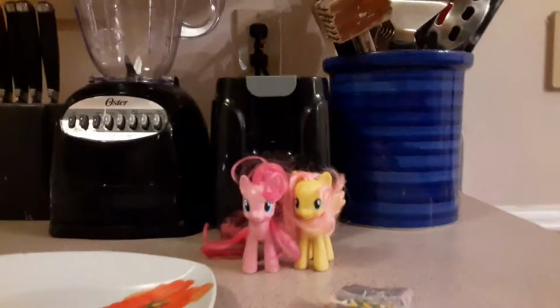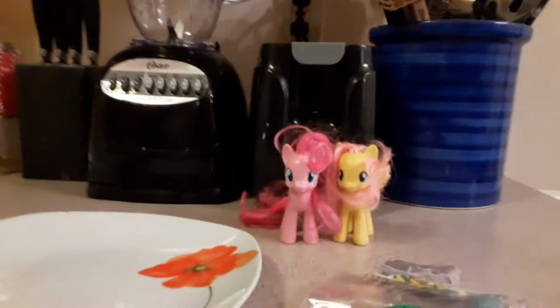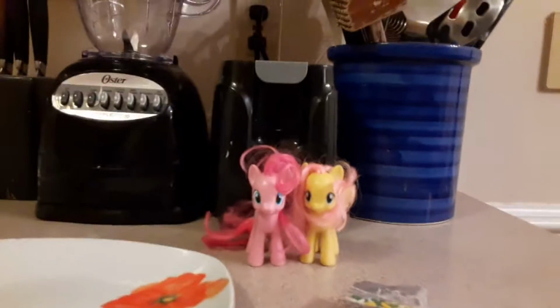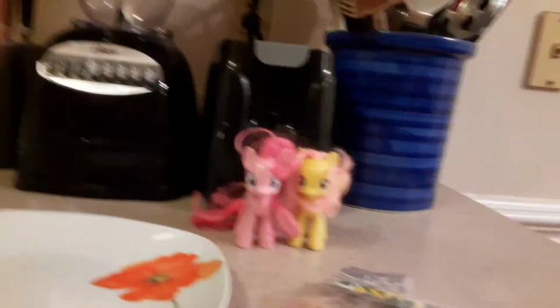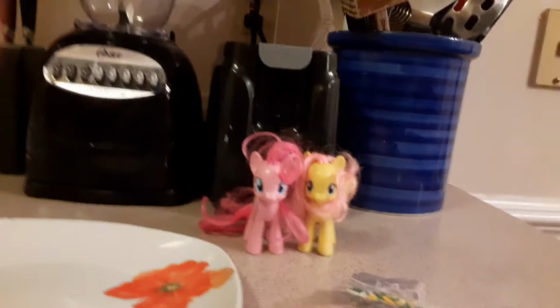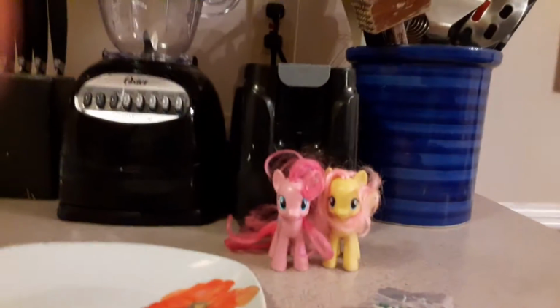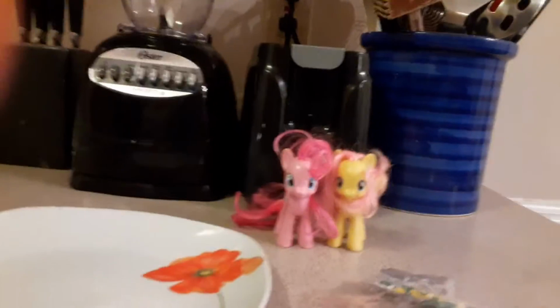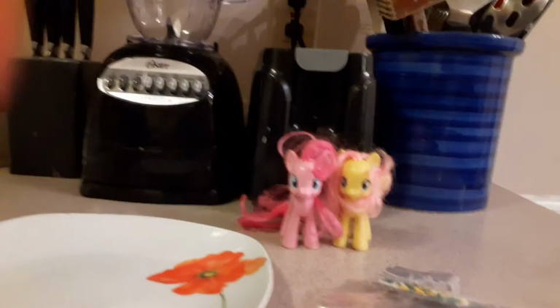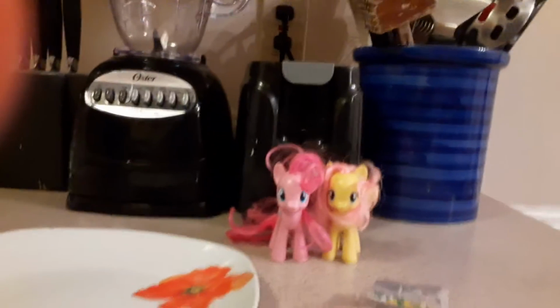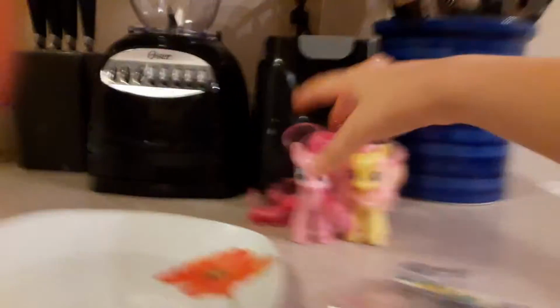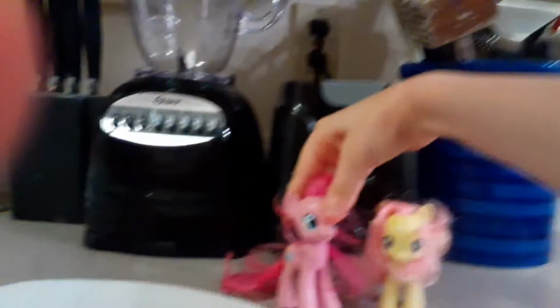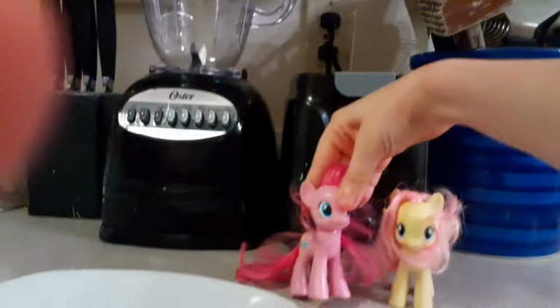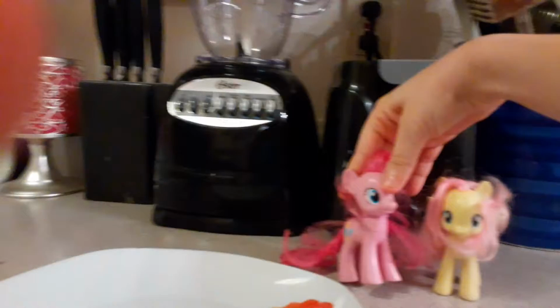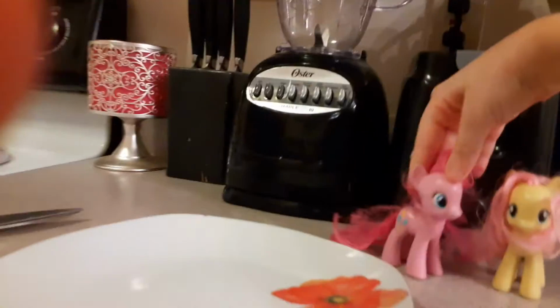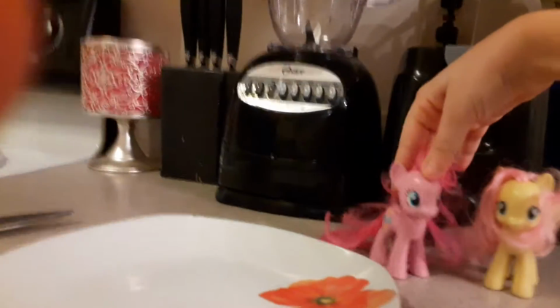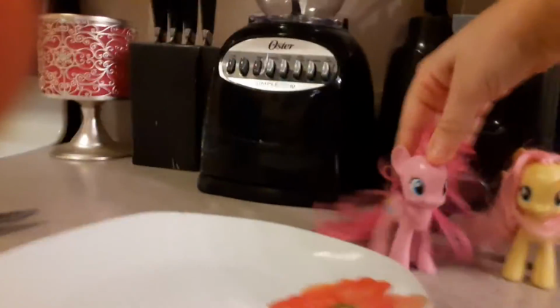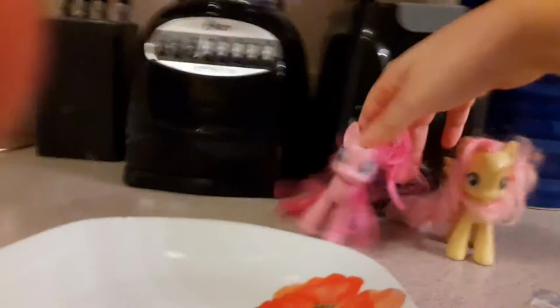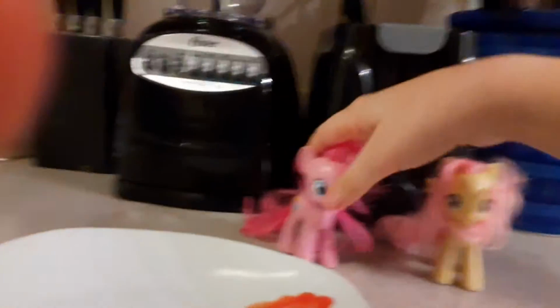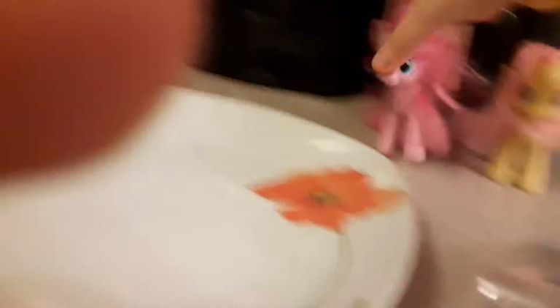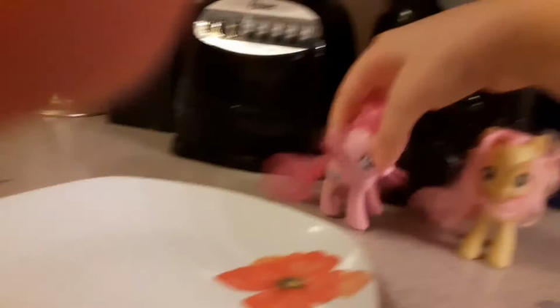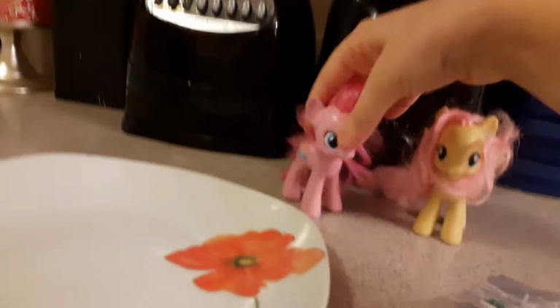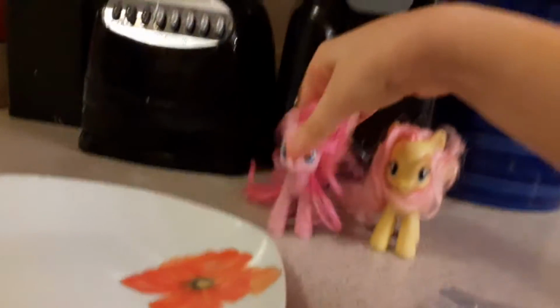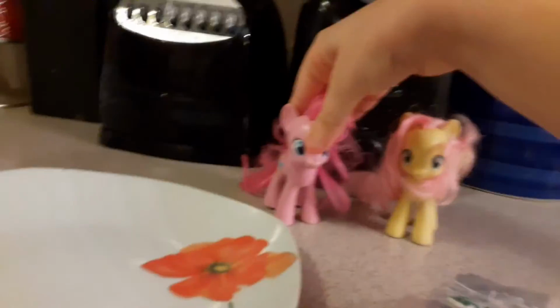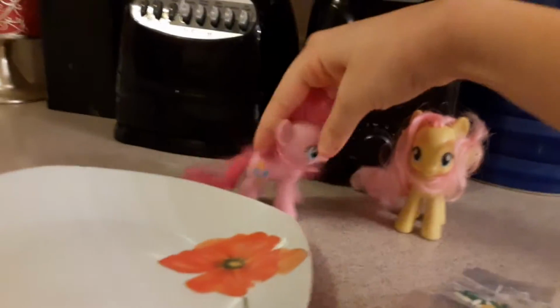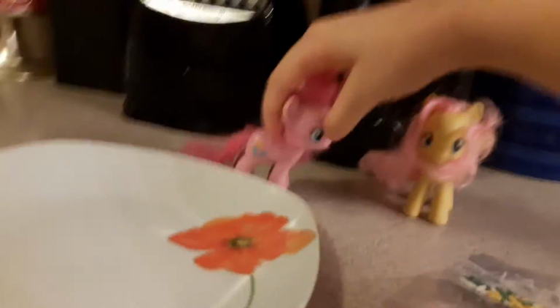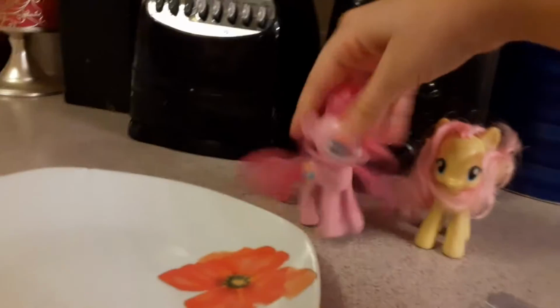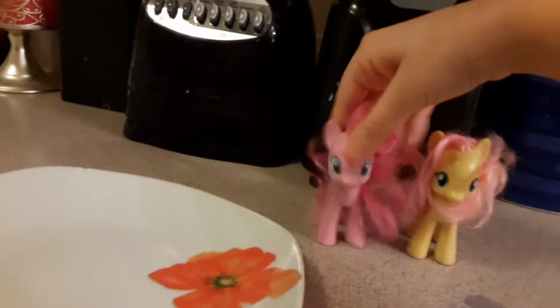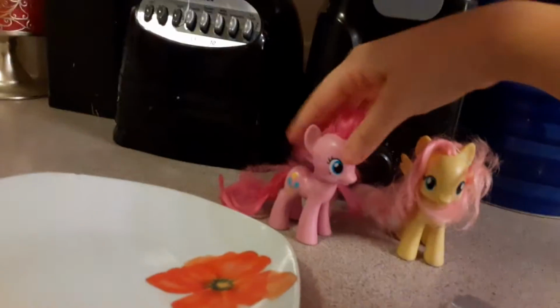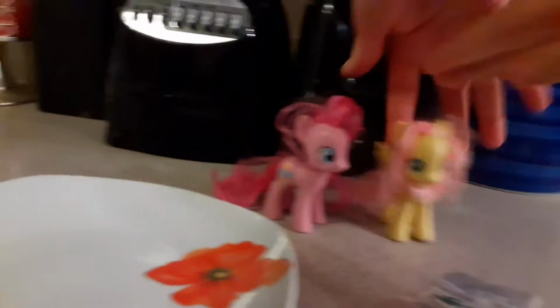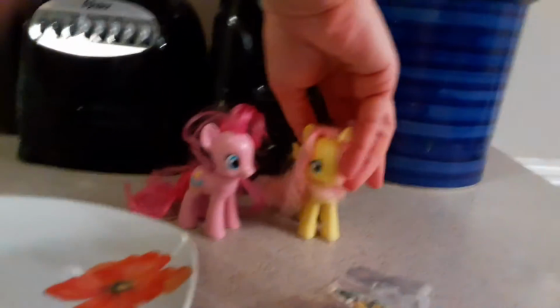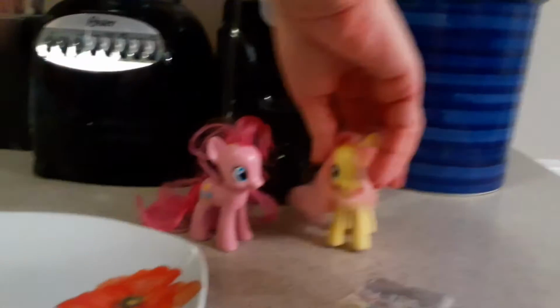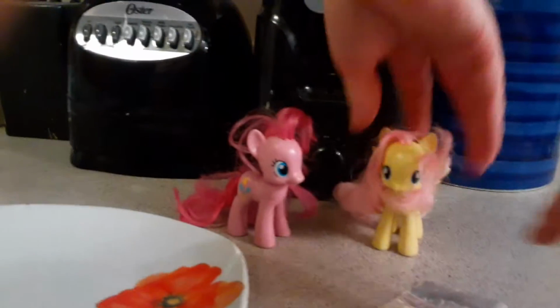Welcome to Blooming Pie and Fluttershy Baking! Today it's me, baking, and we're gonna bake today! Right, Fluttershy? Are you ready? Yeah, let's do this!